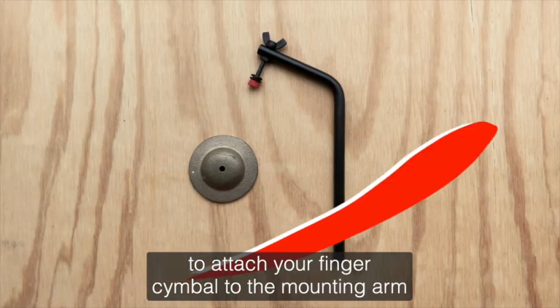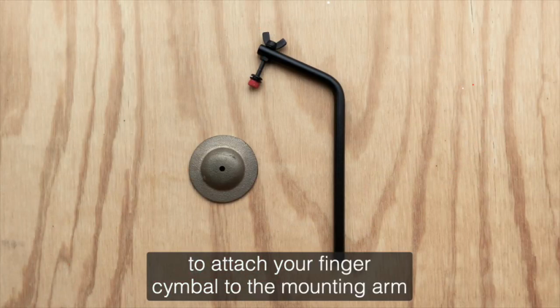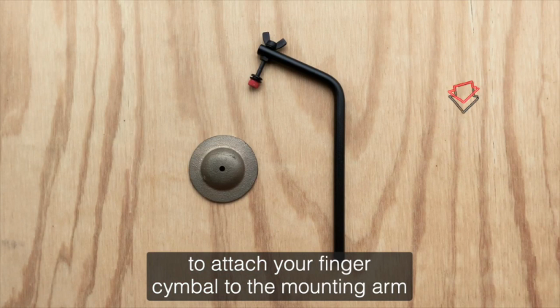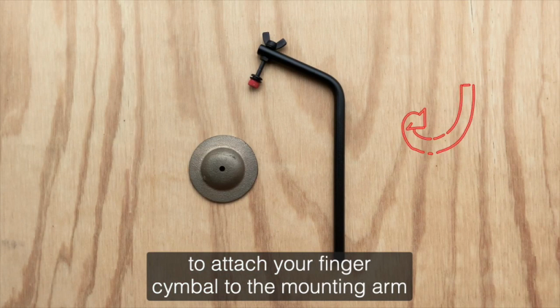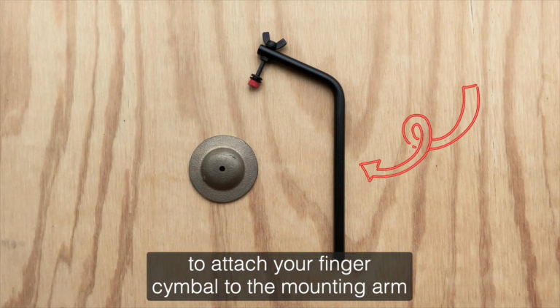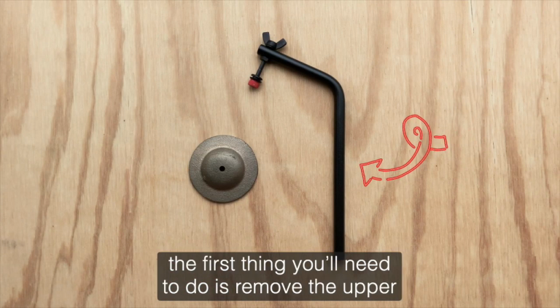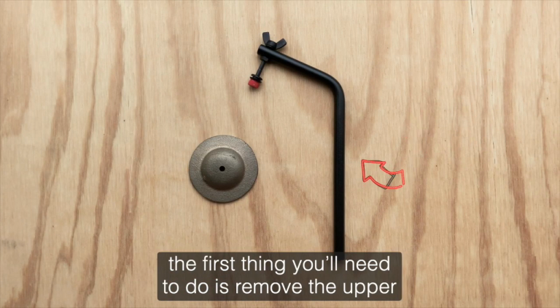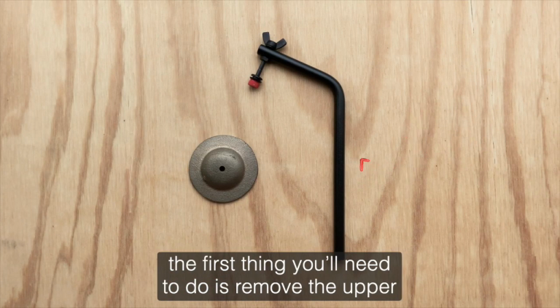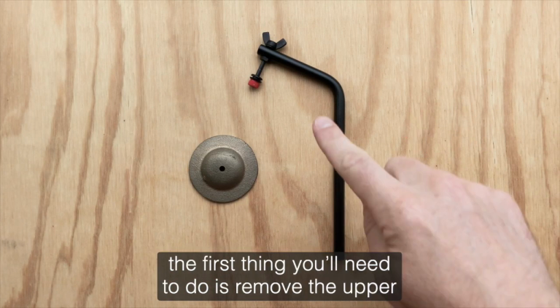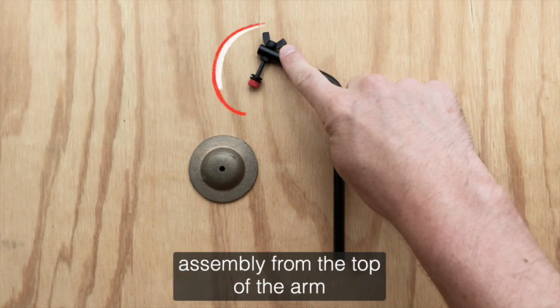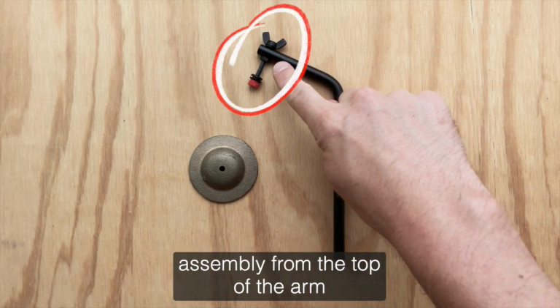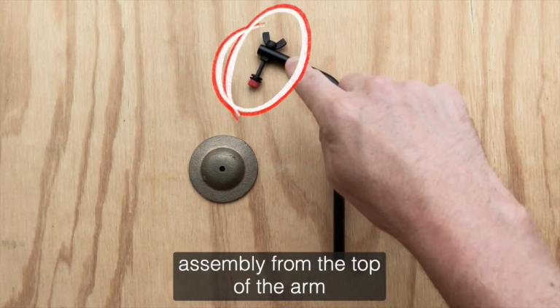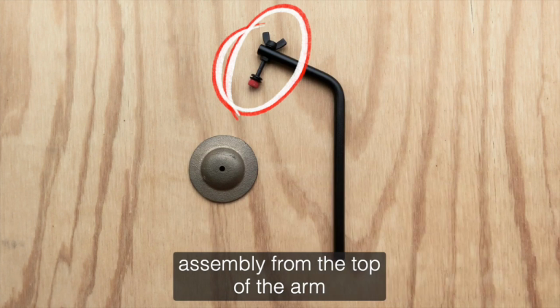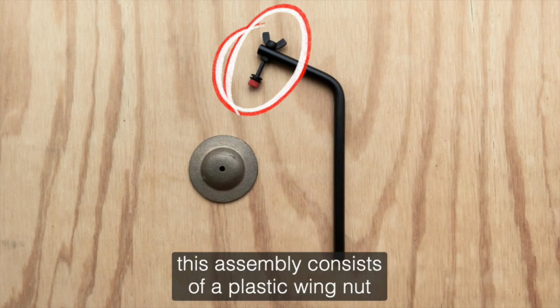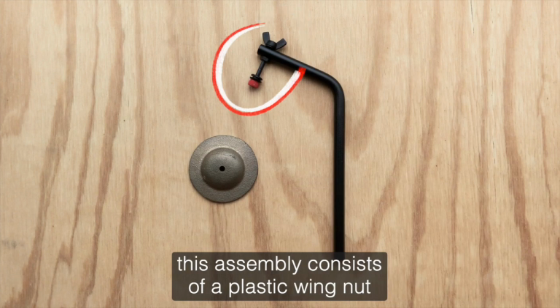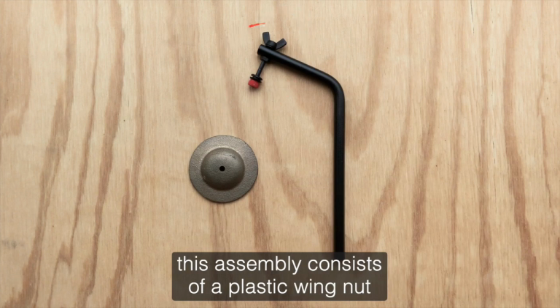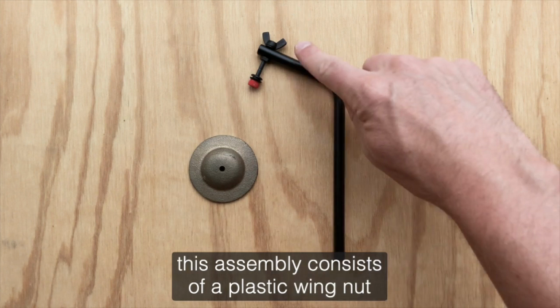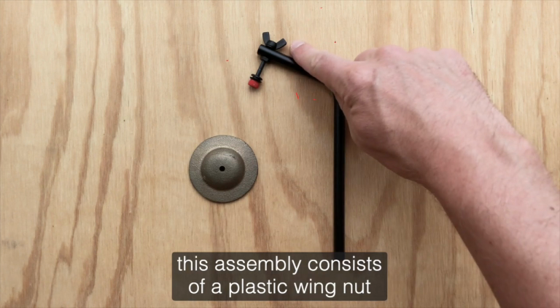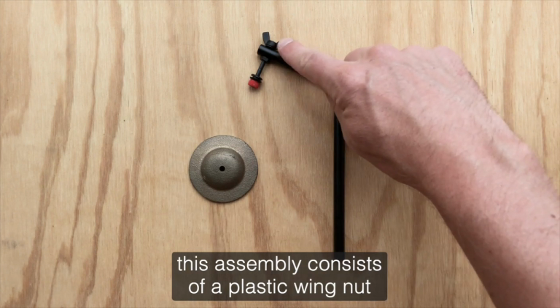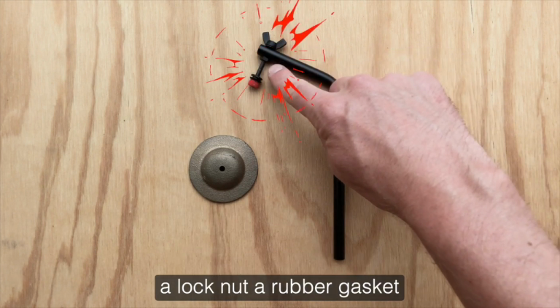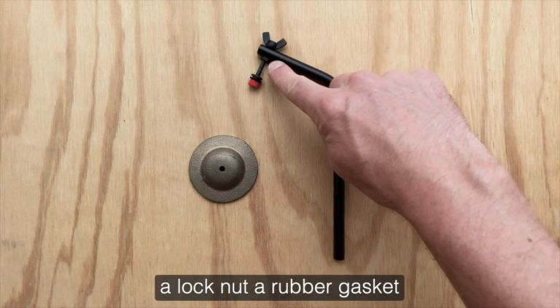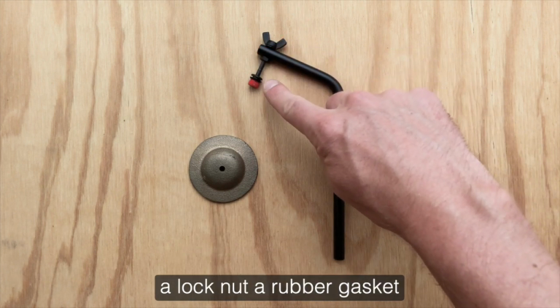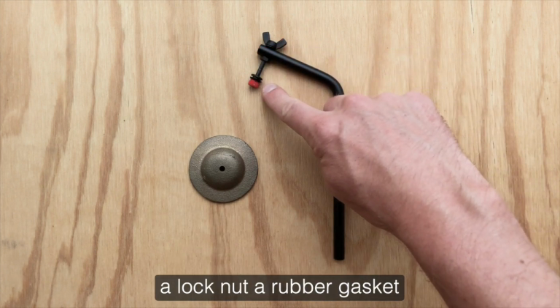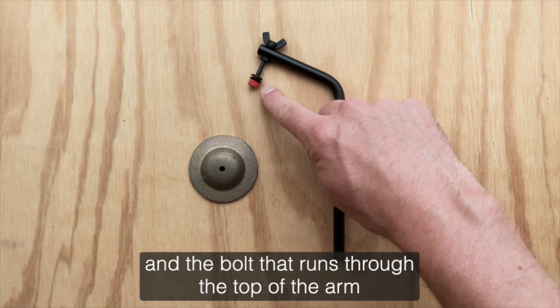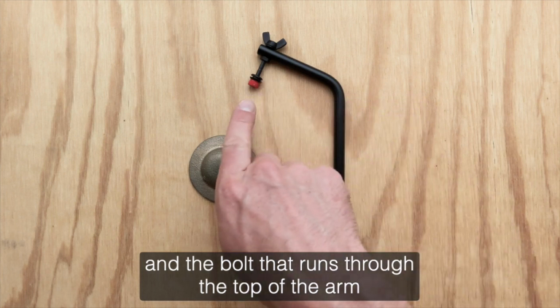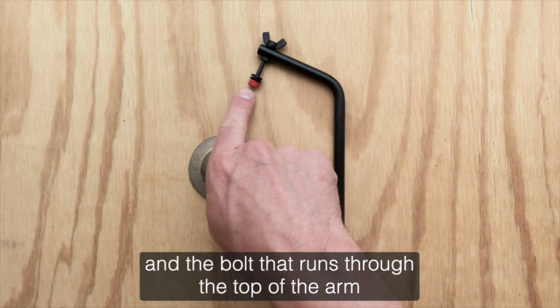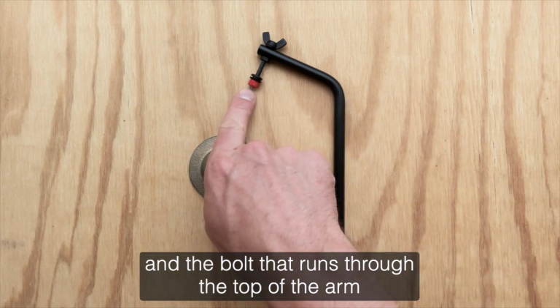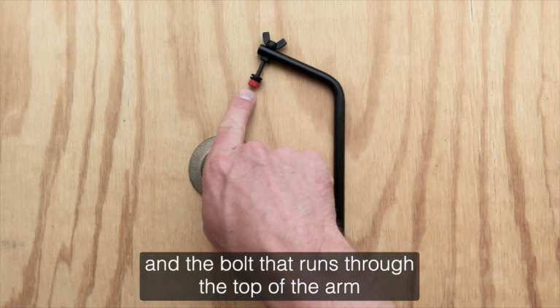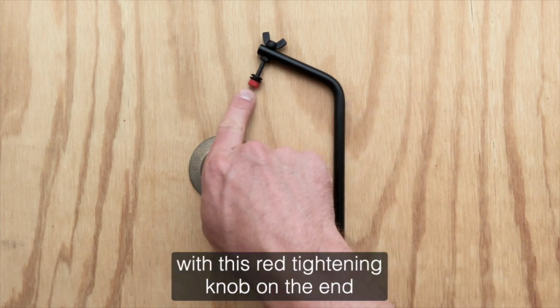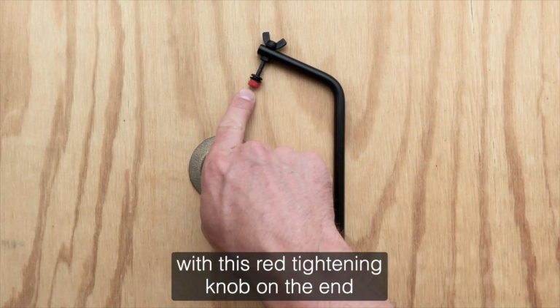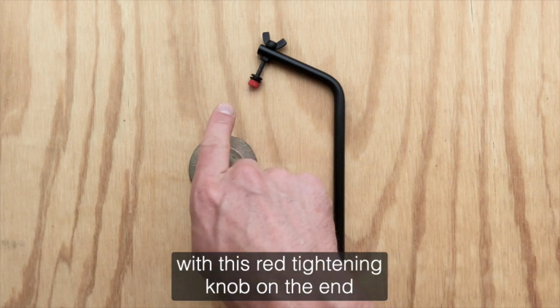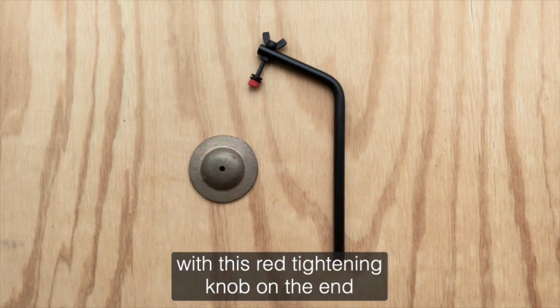To attach your finger cymbal to the mounting arm, the first thing you'll need to do is remove the upper assembly from the top of the arm. This assembly consists of a plastic wing nut, a lock nut, a rubber gasket, and the bolt that runs through the top of the arm with this red tightening knob on the end.